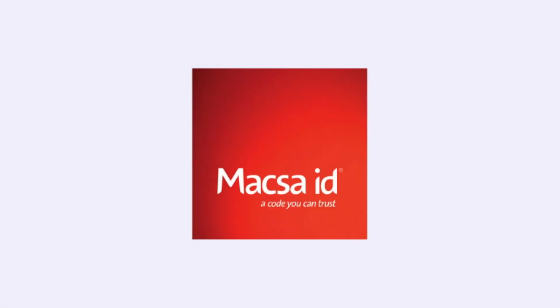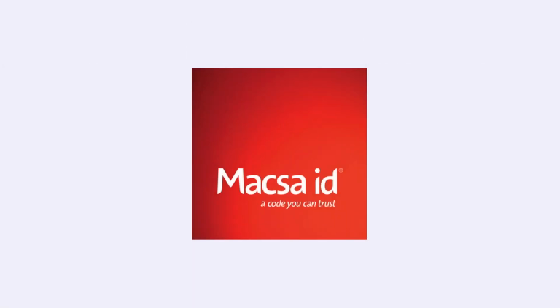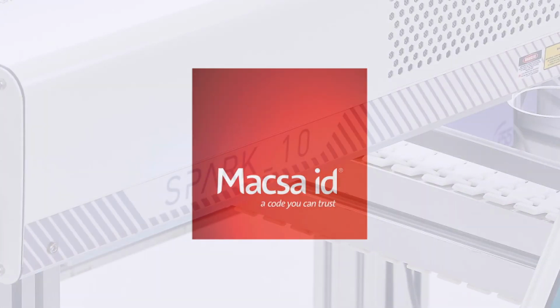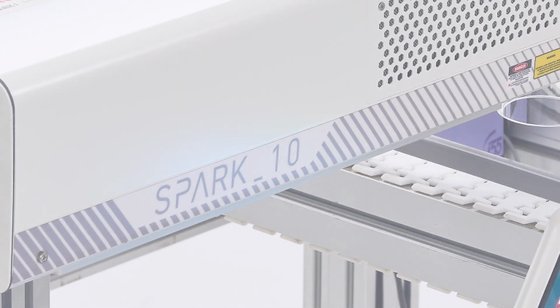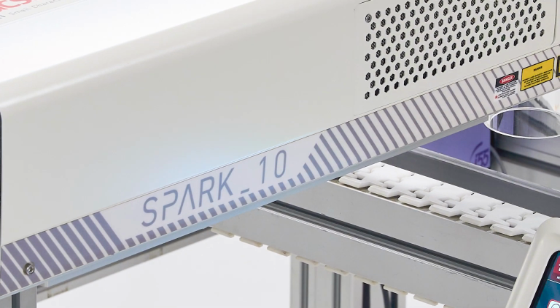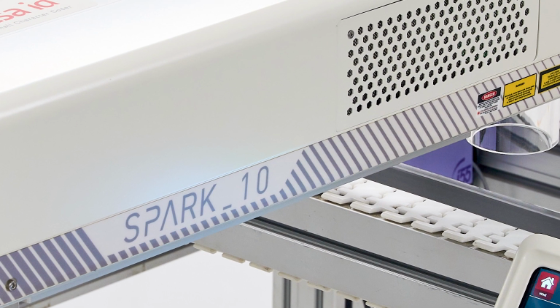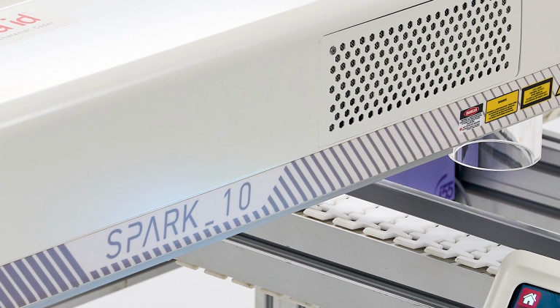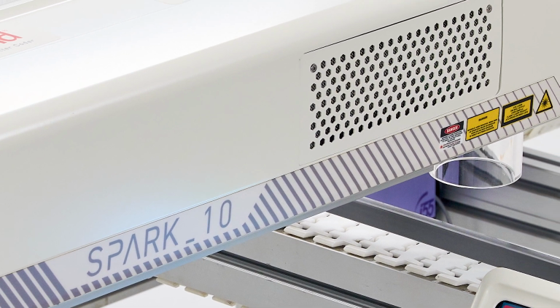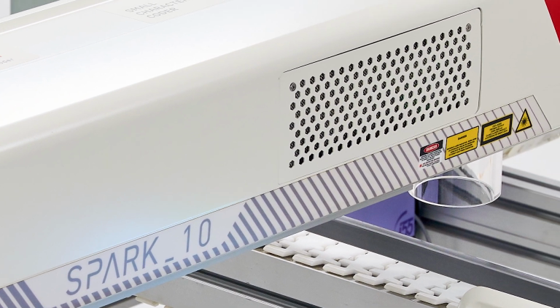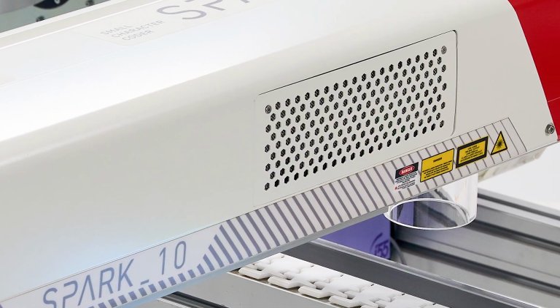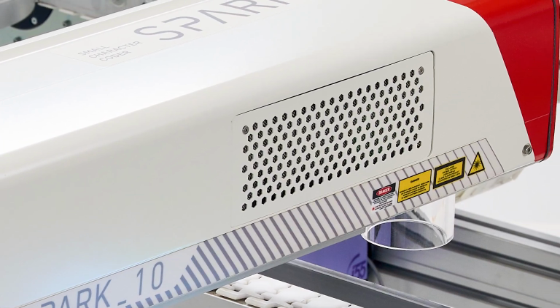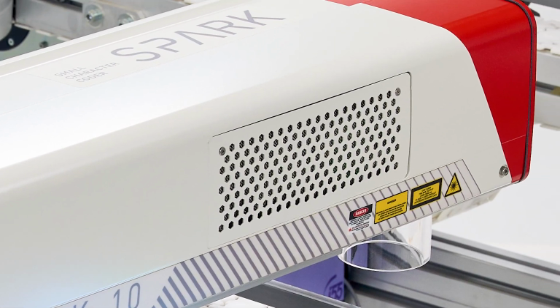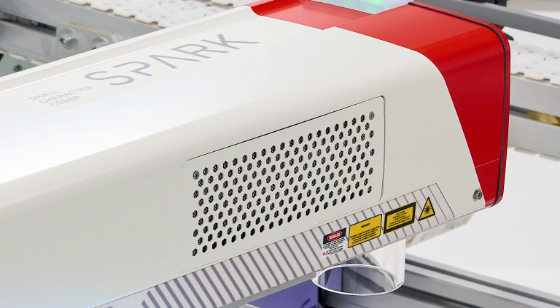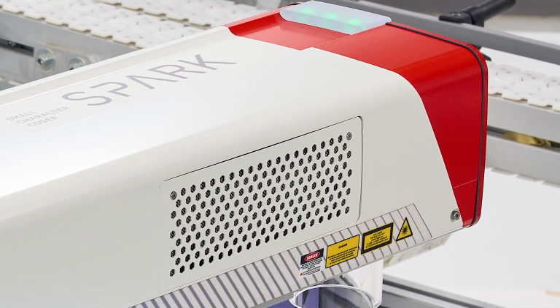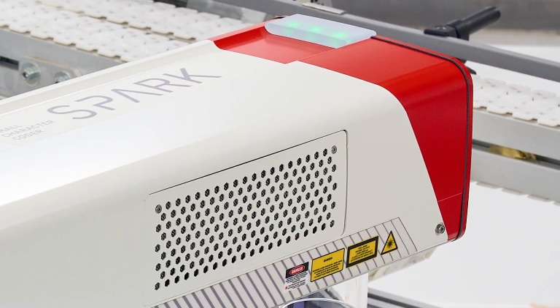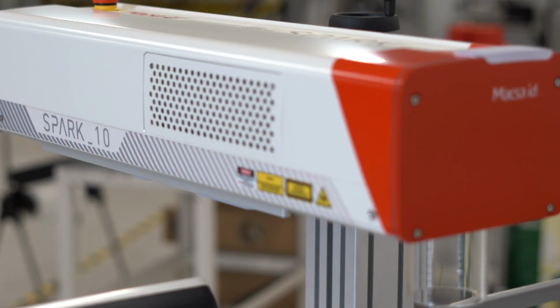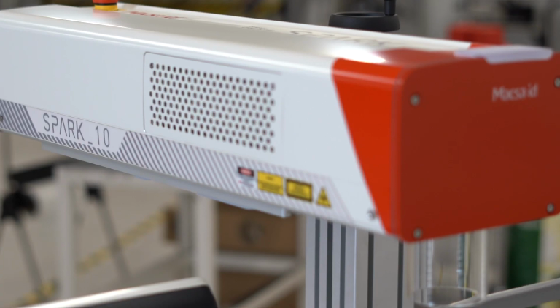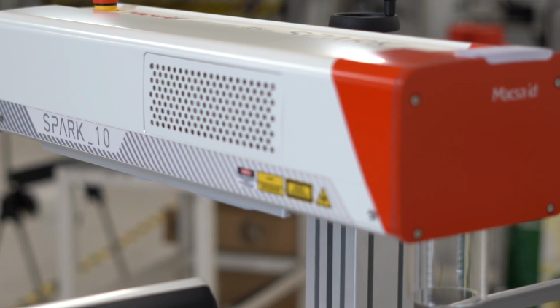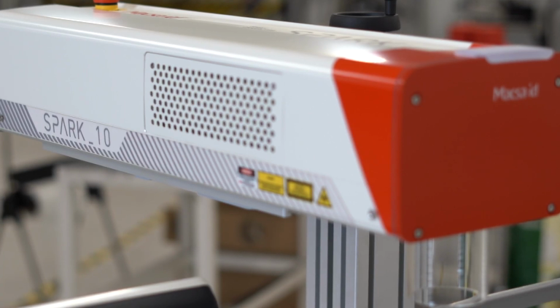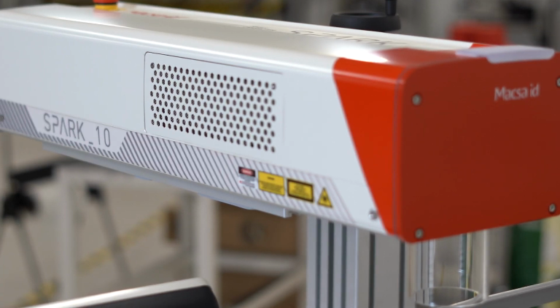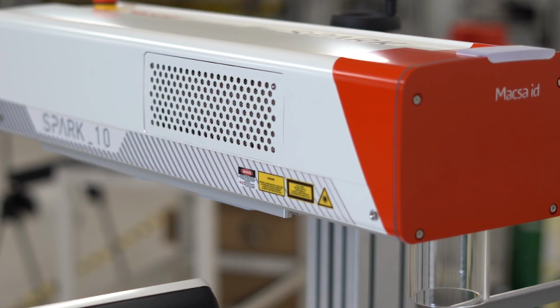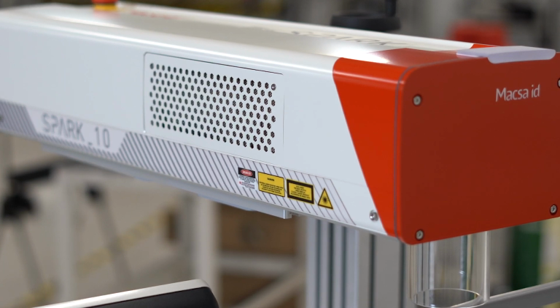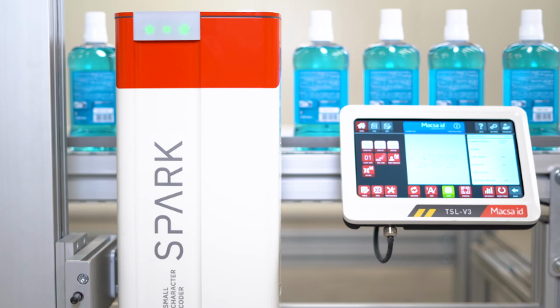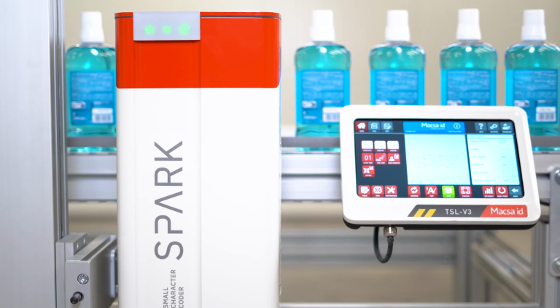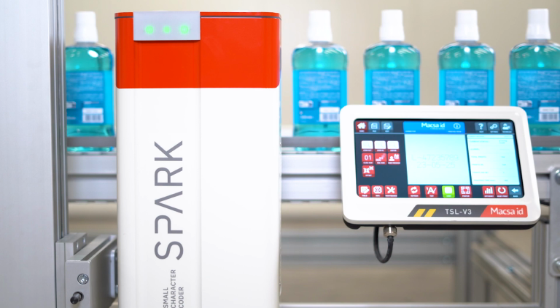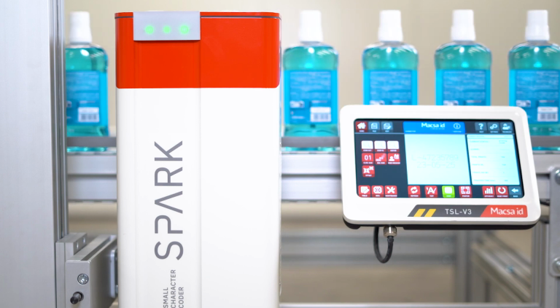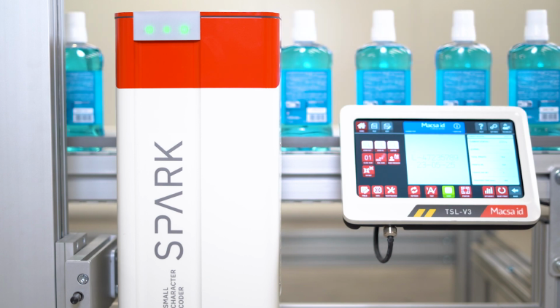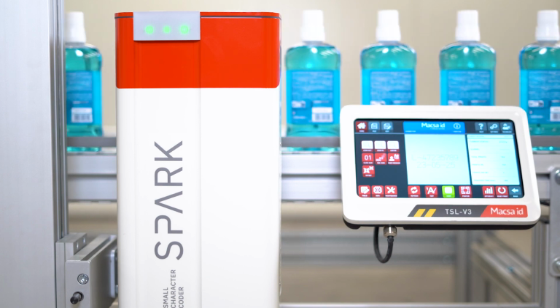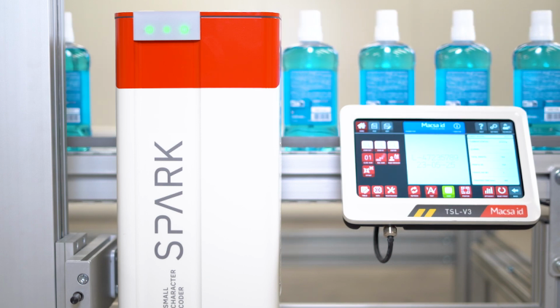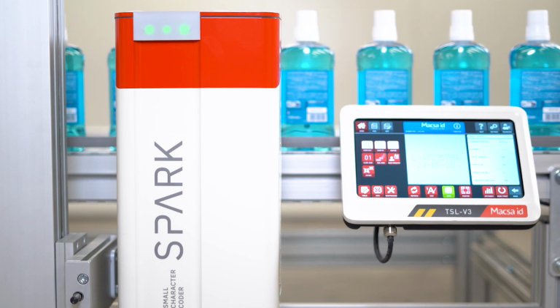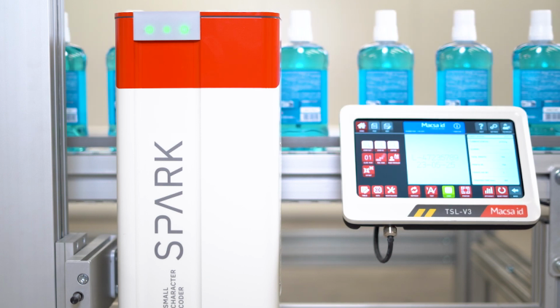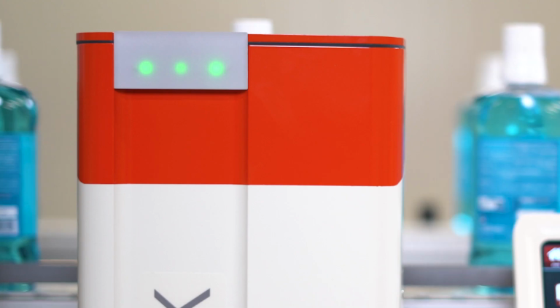At Maxa, we are proud to announce the release of the new Spark laser. The new Spark is the result of 35 years of our continuing pursuit of excellence.